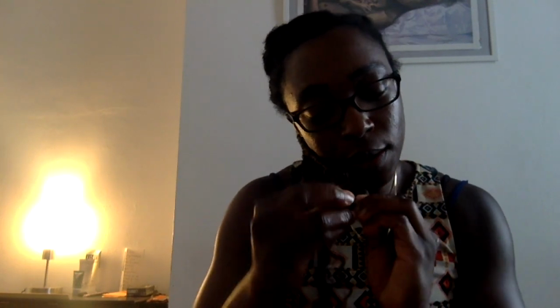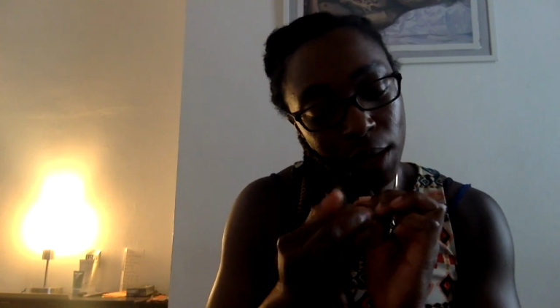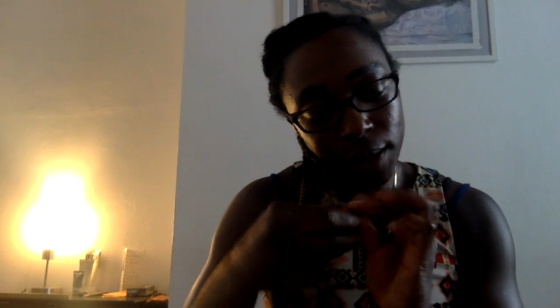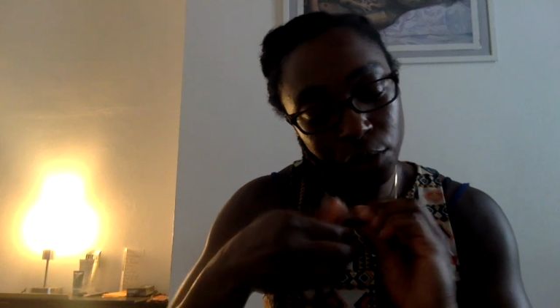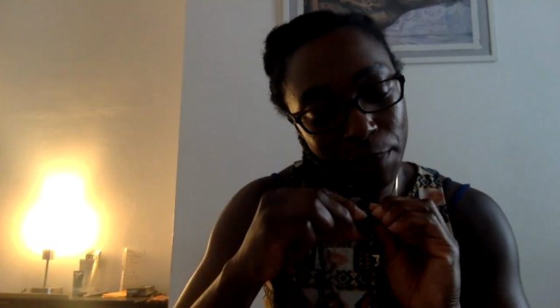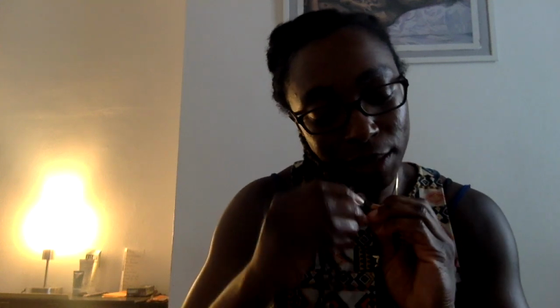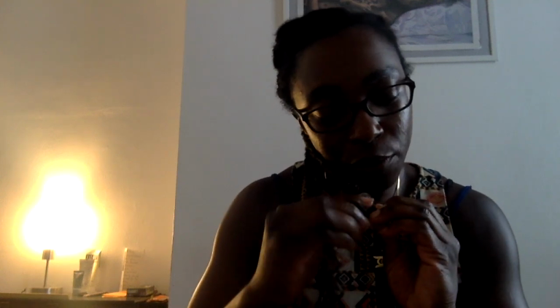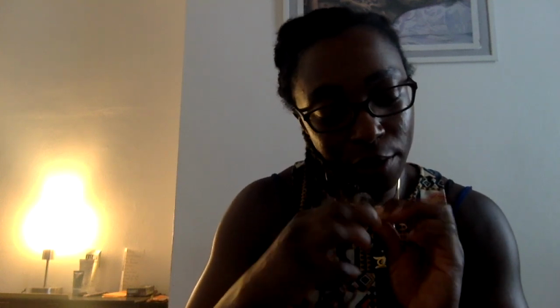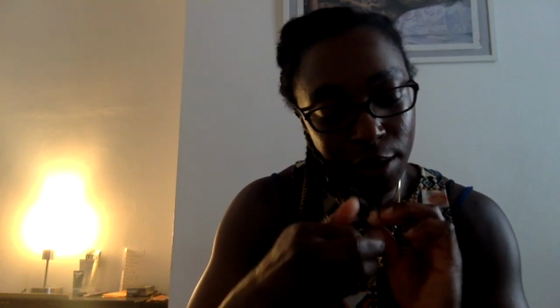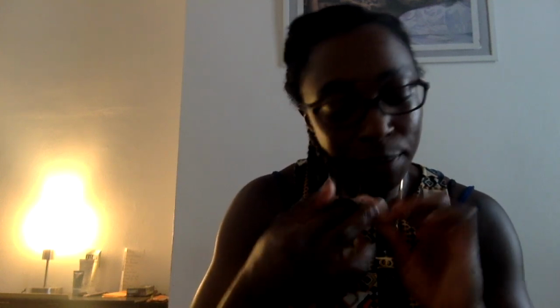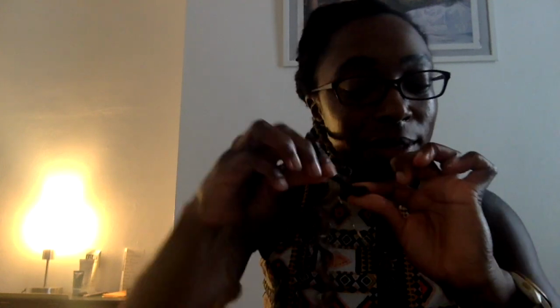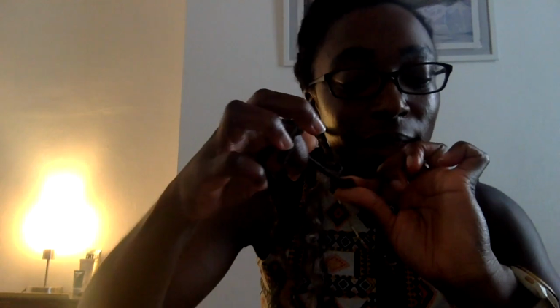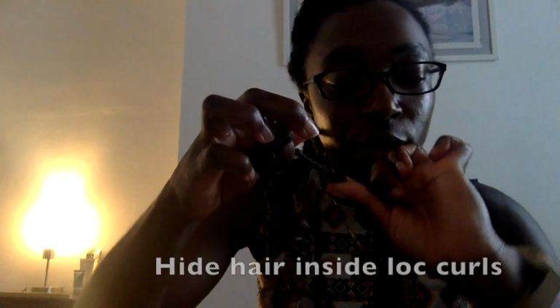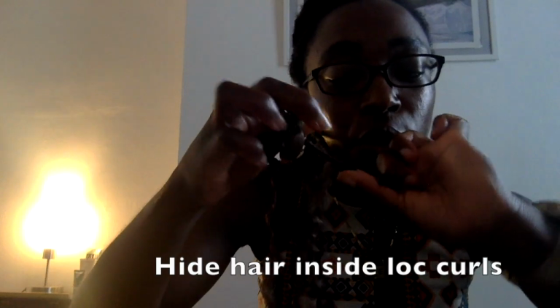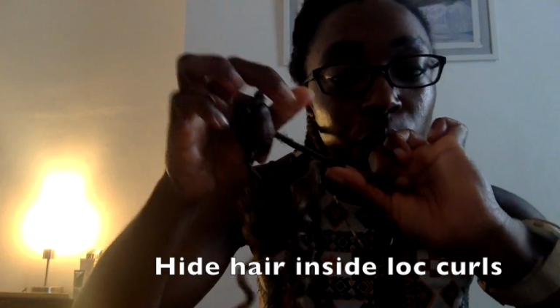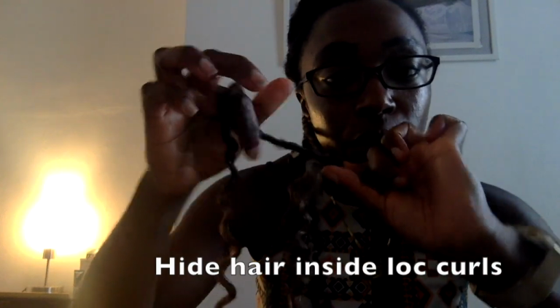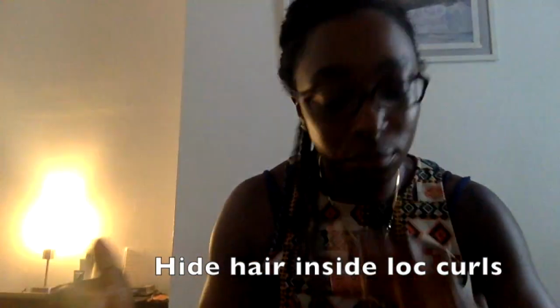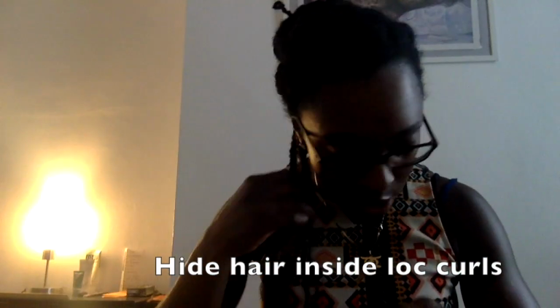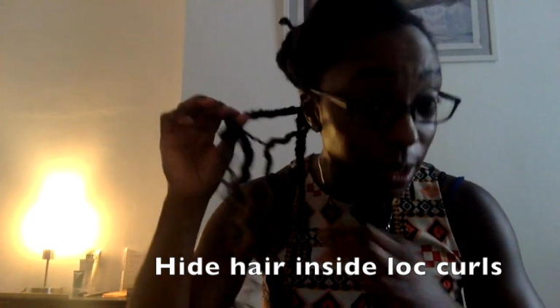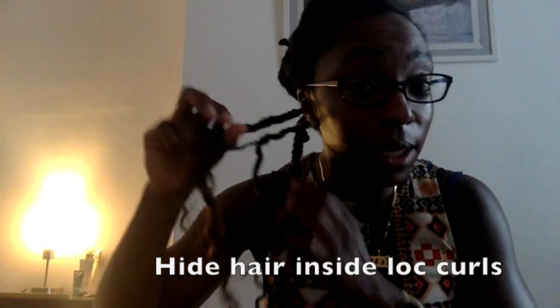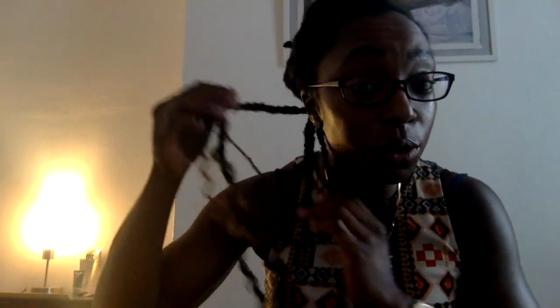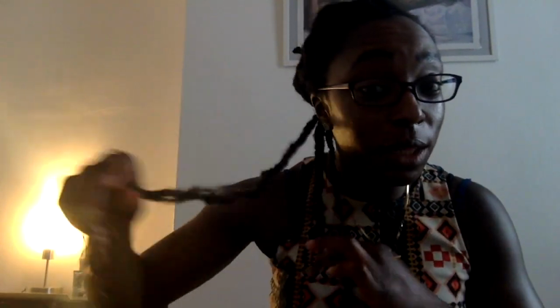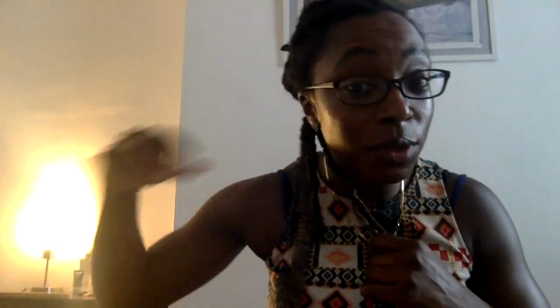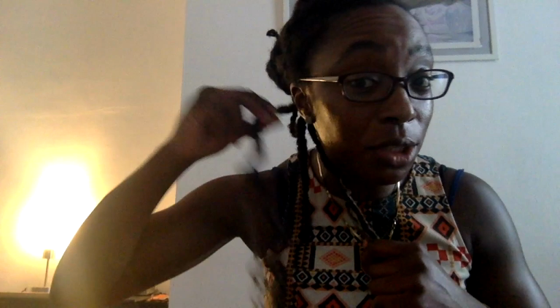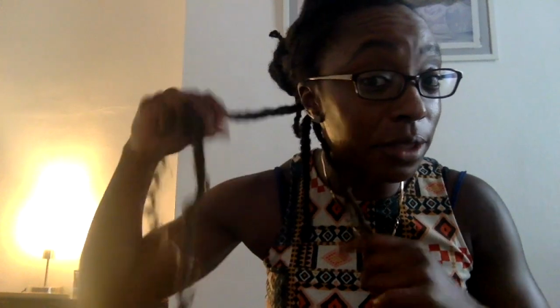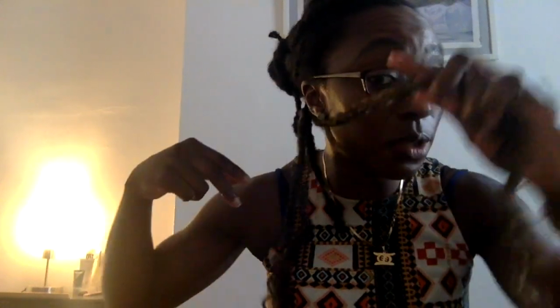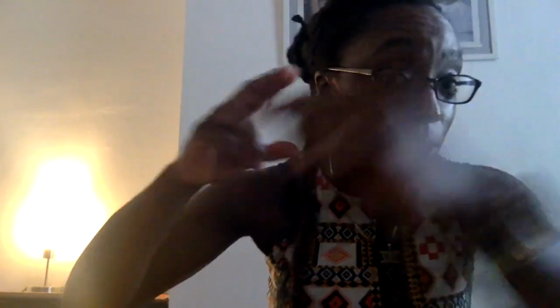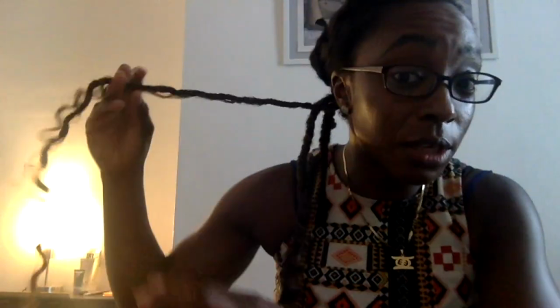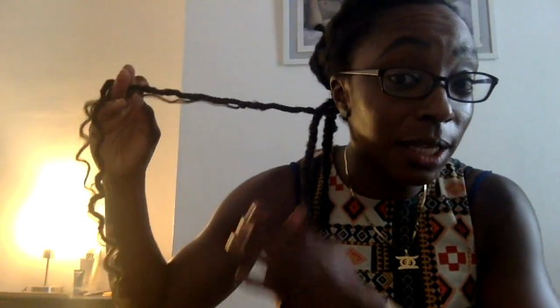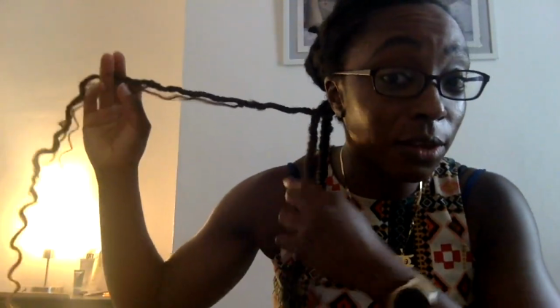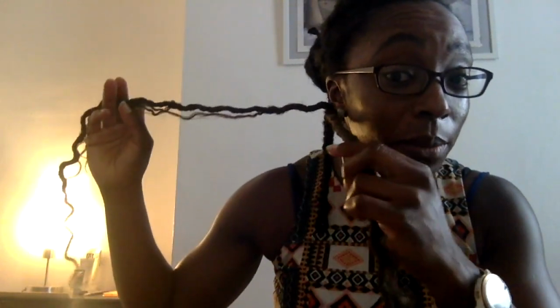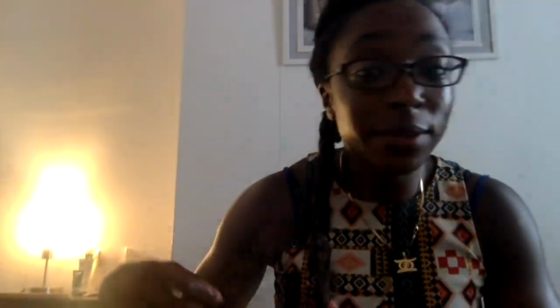Now I can just wrap it past my hair, hide my hair inside, and then twist to hide it. When I let it go, you can see how much thicker it is compared to the original skinniness of the lock — that's my hair inside.